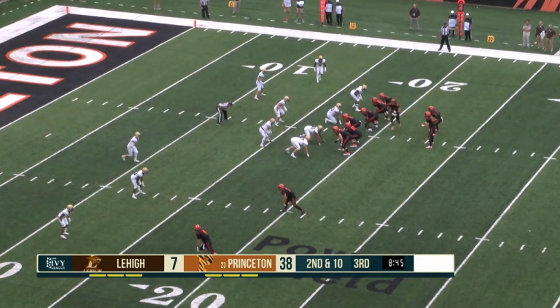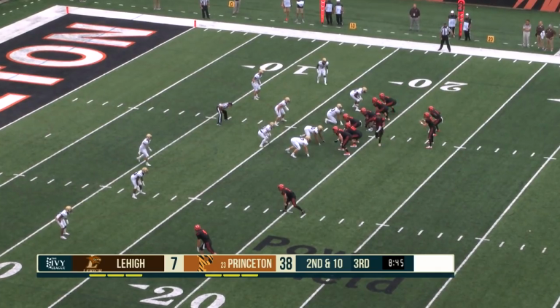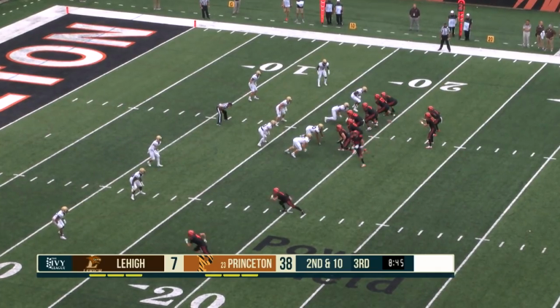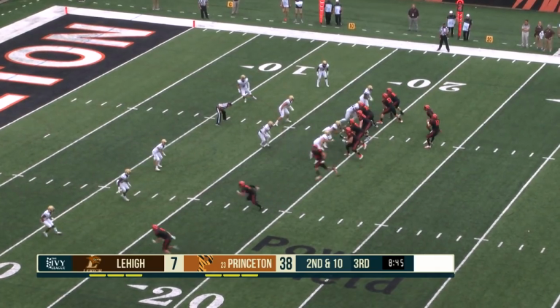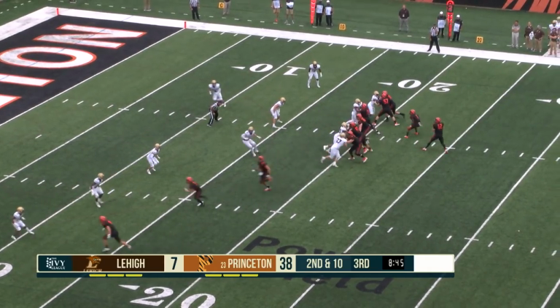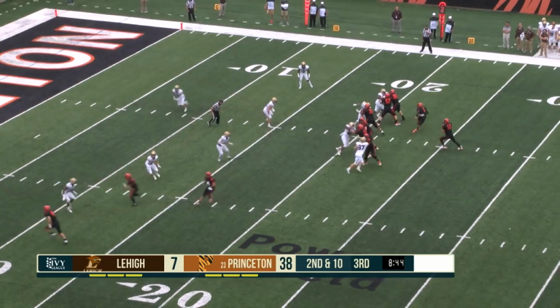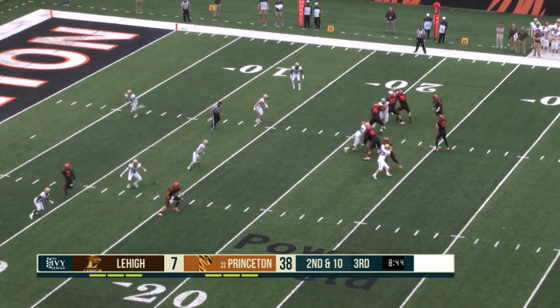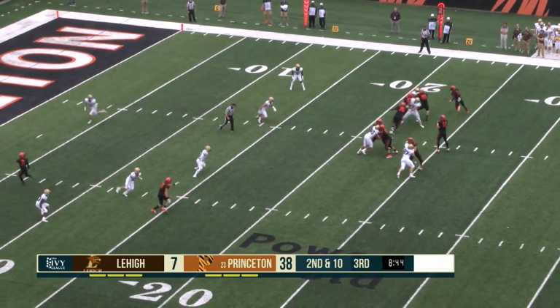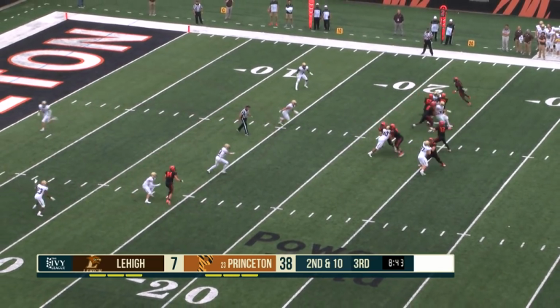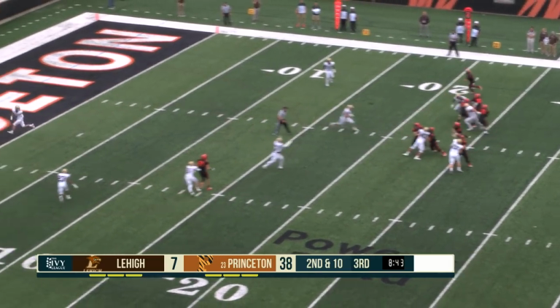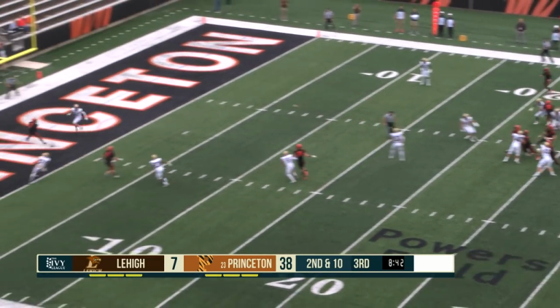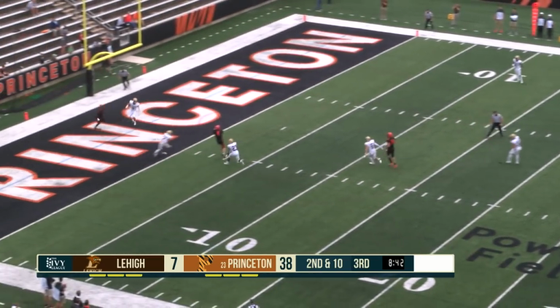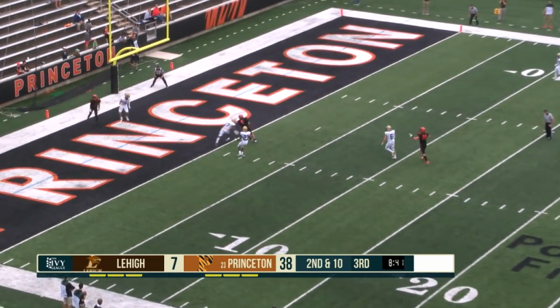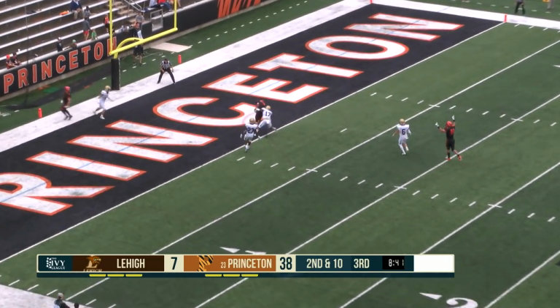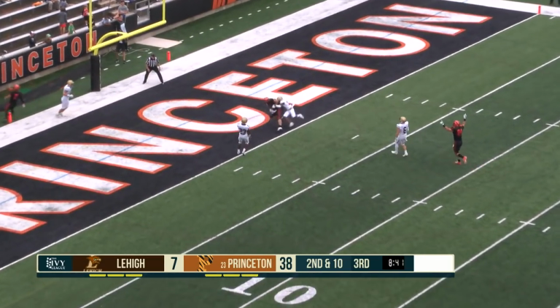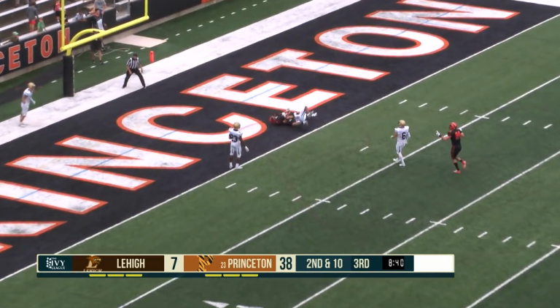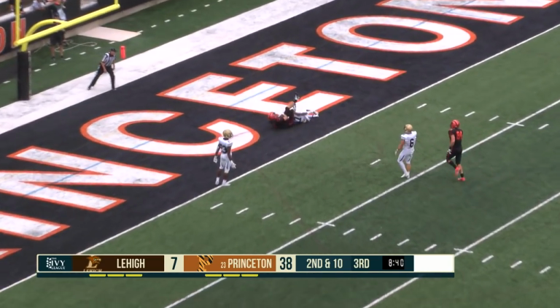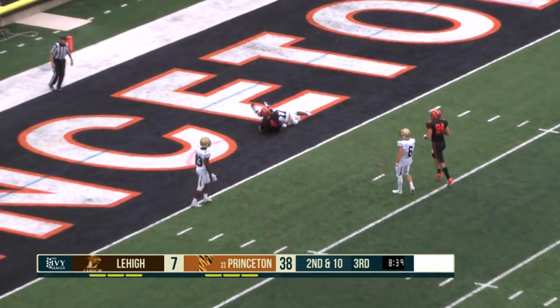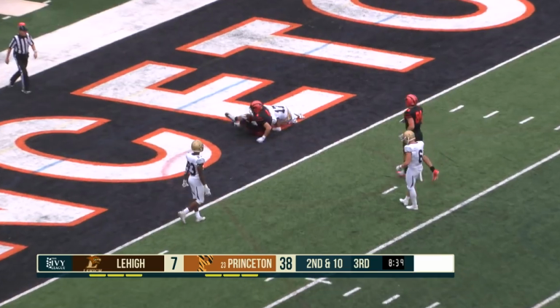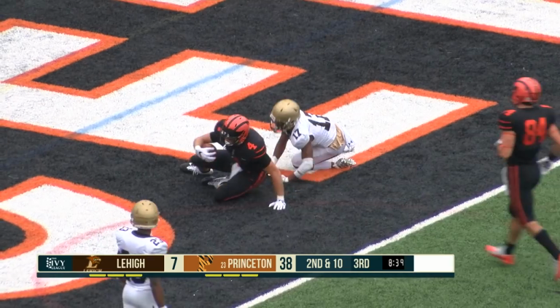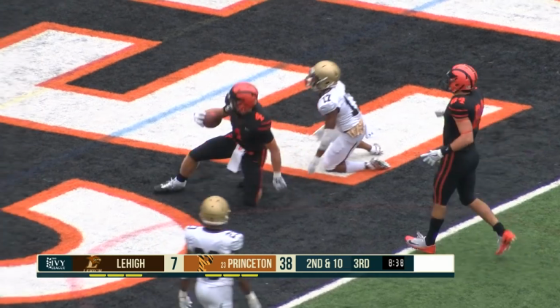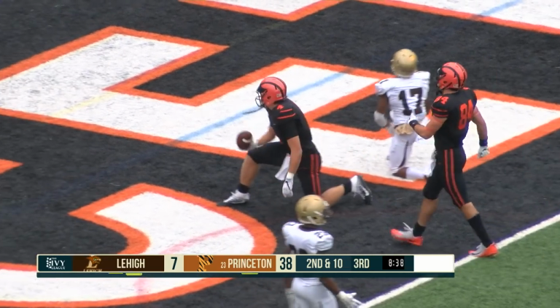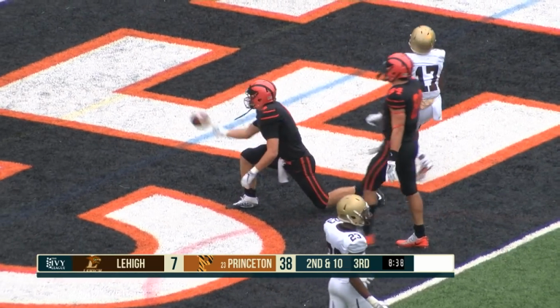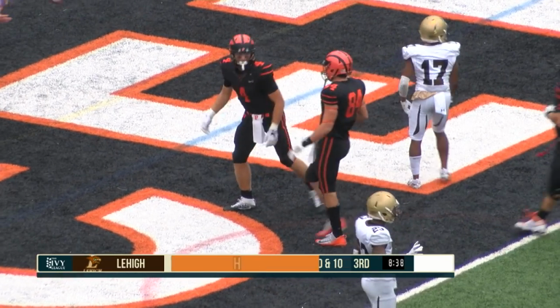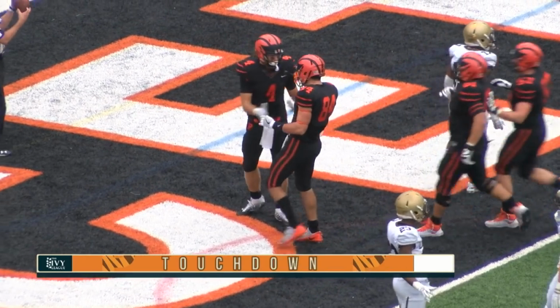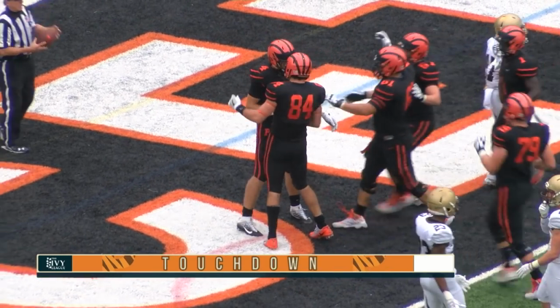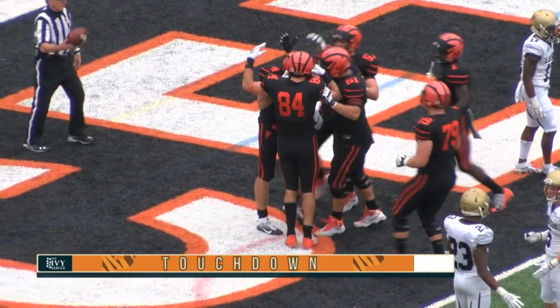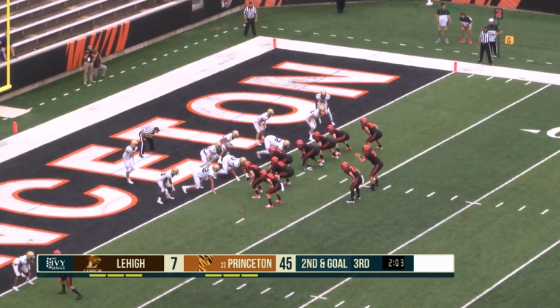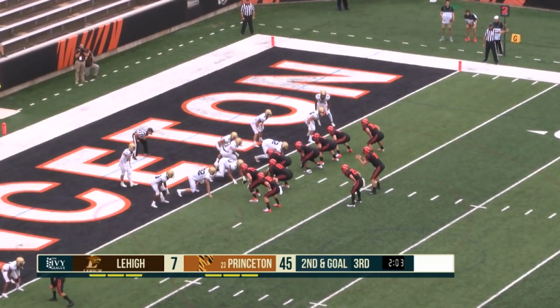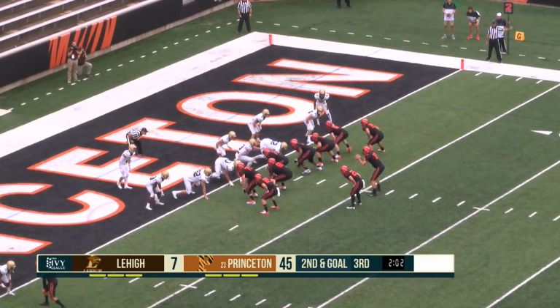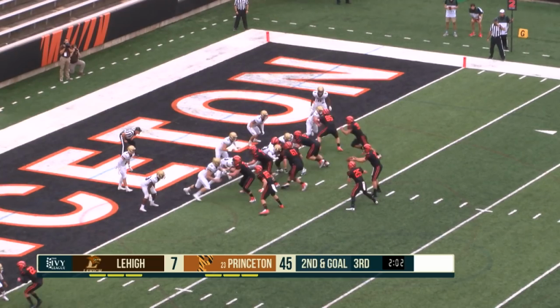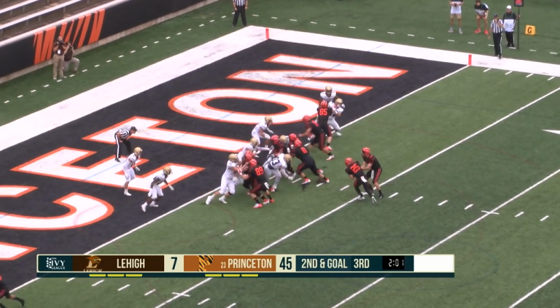Carlson motions. Lovett surveying over the middle — Horstead touchdown, an 18-yard strike. Lovett's third of the day.